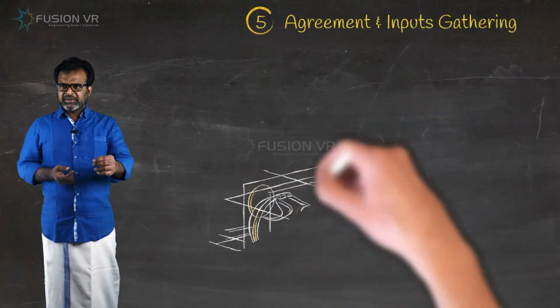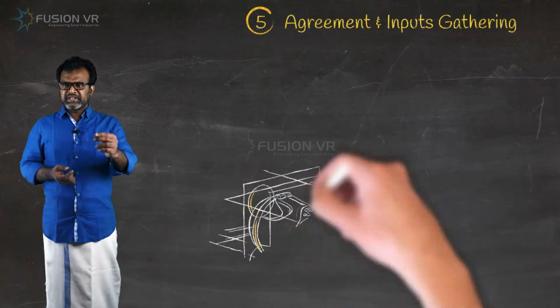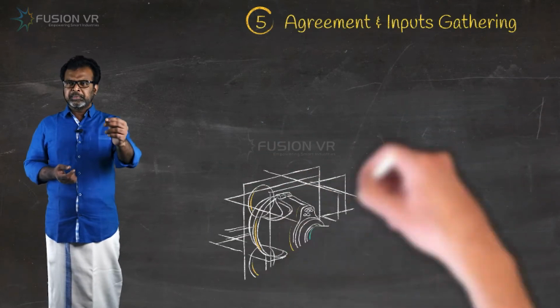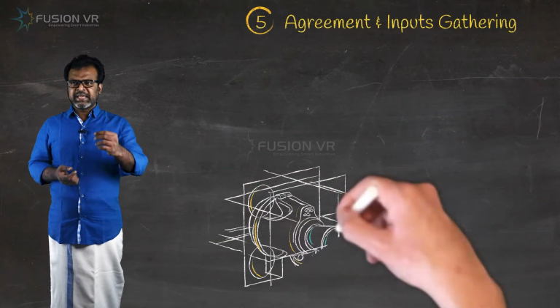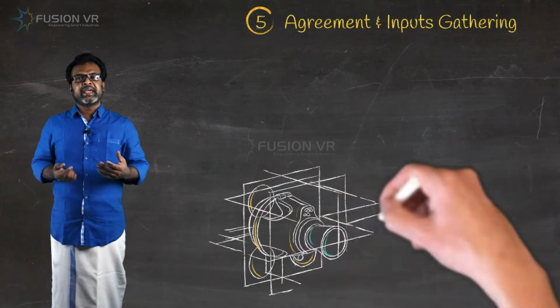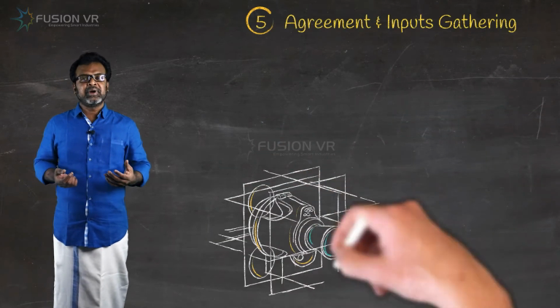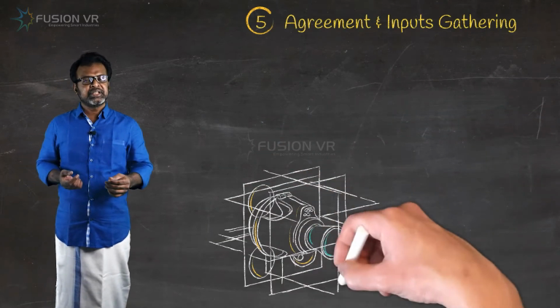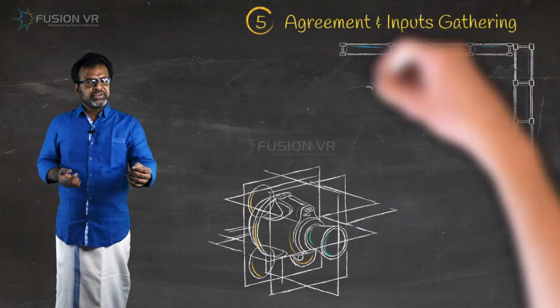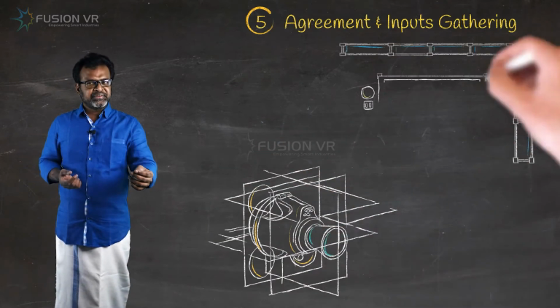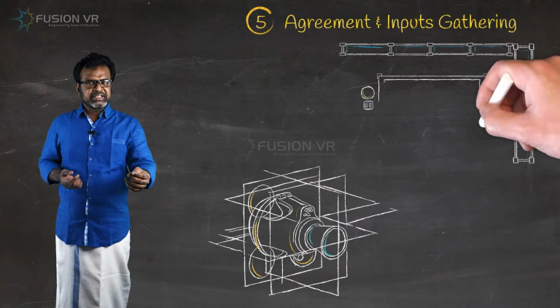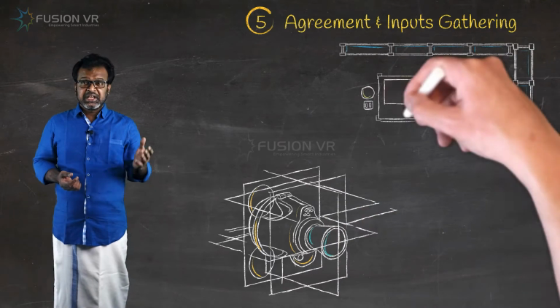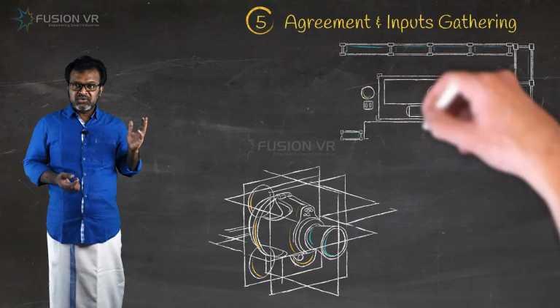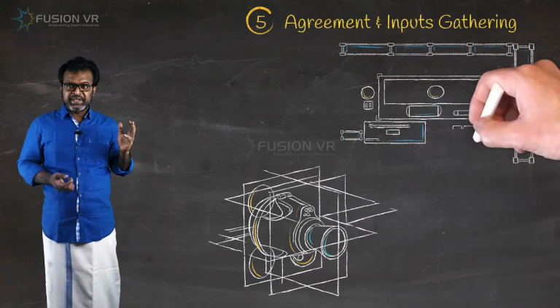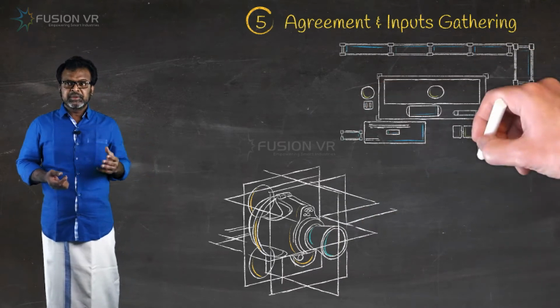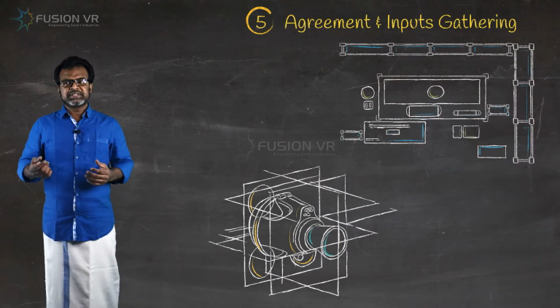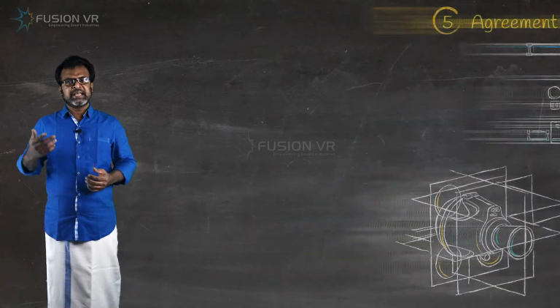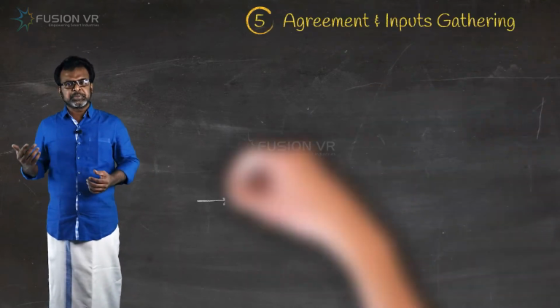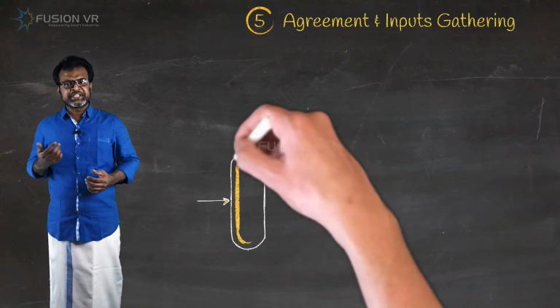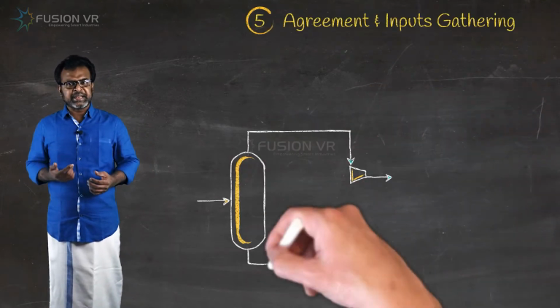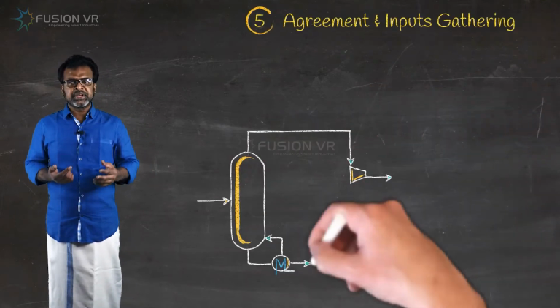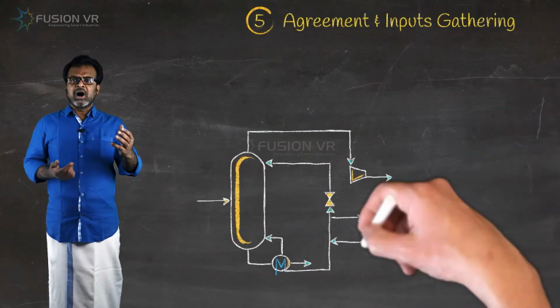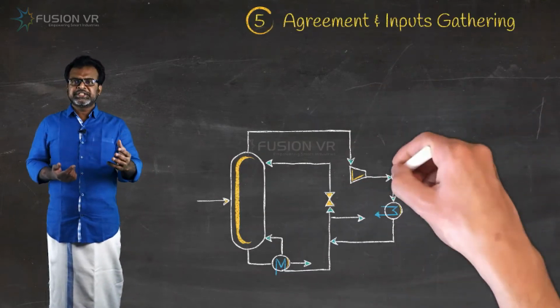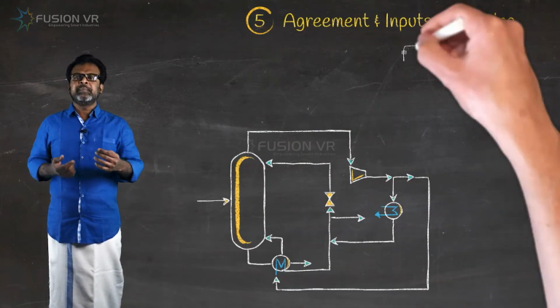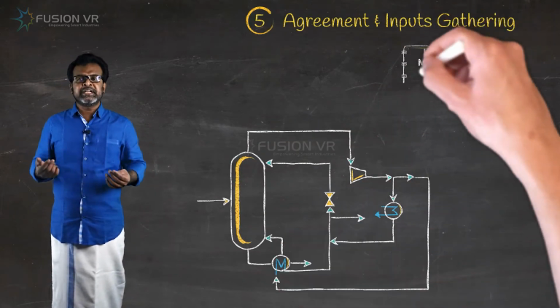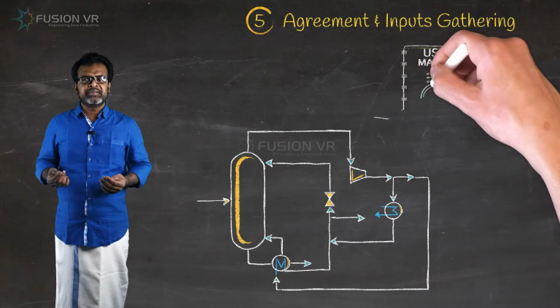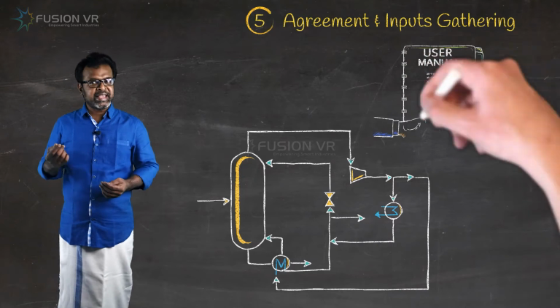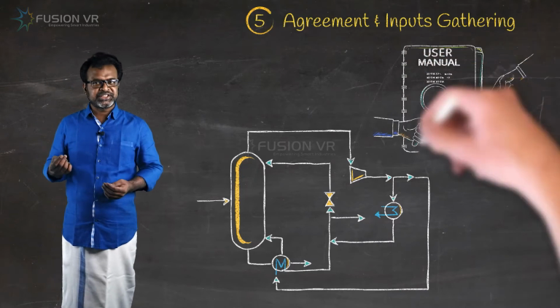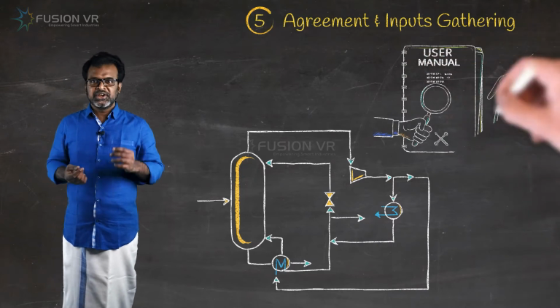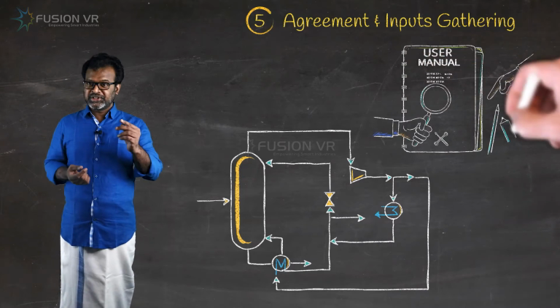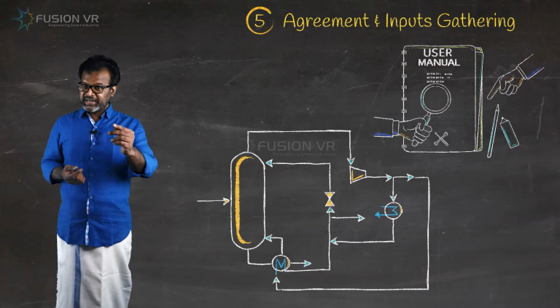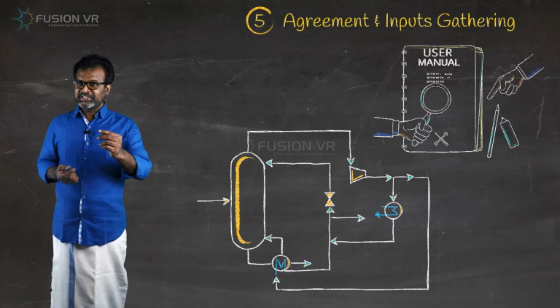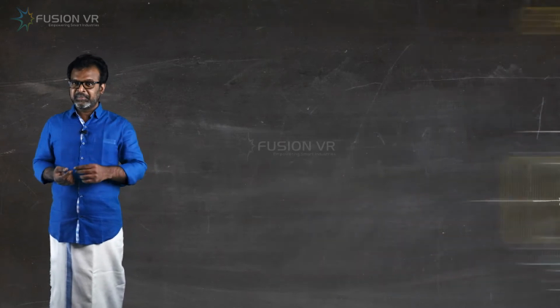Upon signing the agreement, we request inputs like CAD models, visual references, layout drawings, process and instrumentation diagrams, operation and maintenance manuals, etc., which are needed for the development.